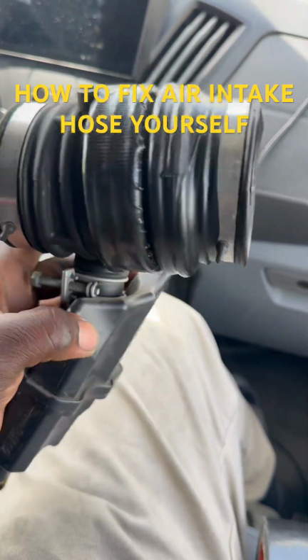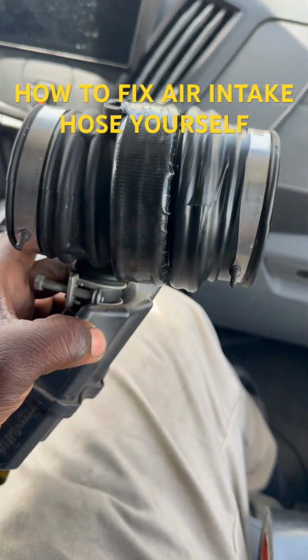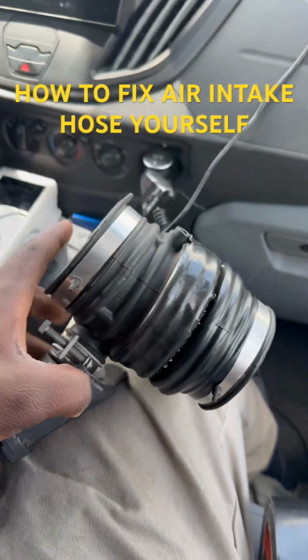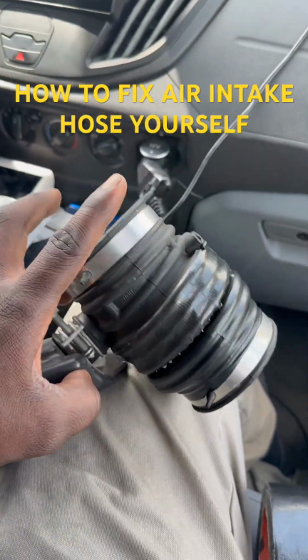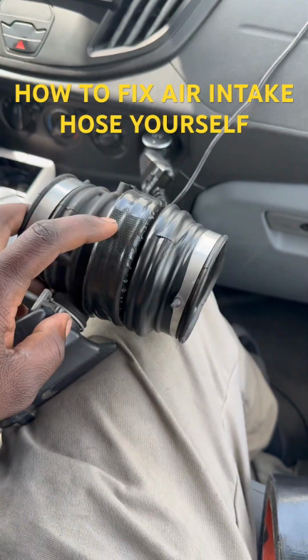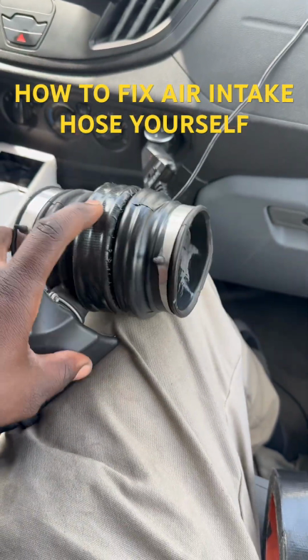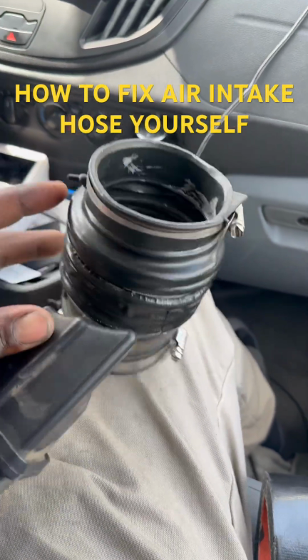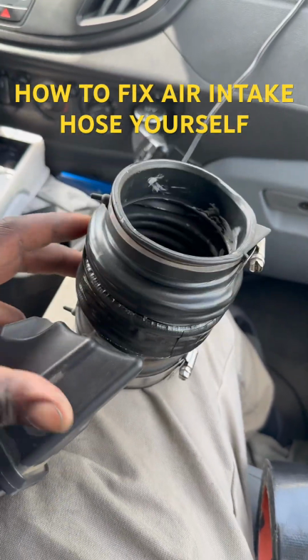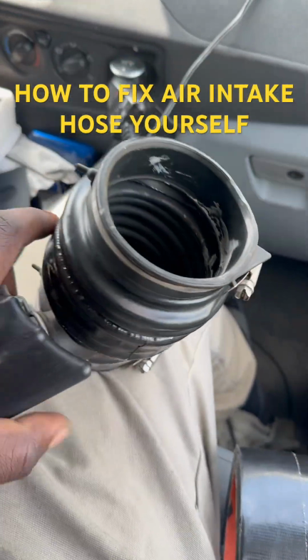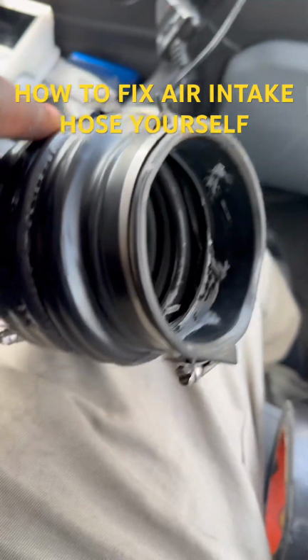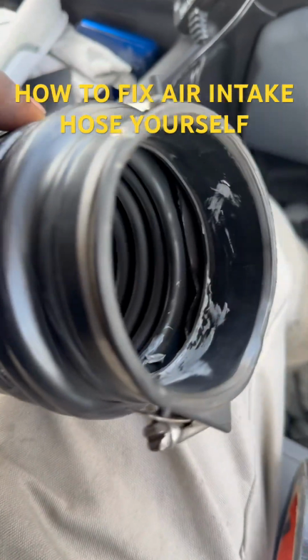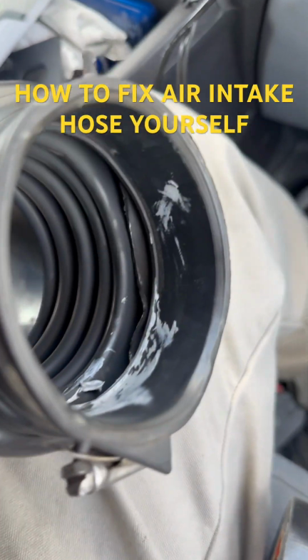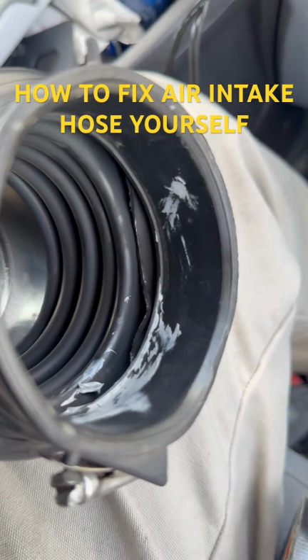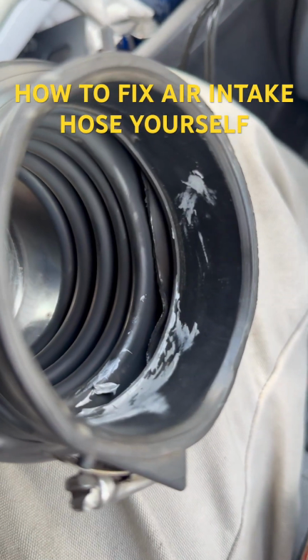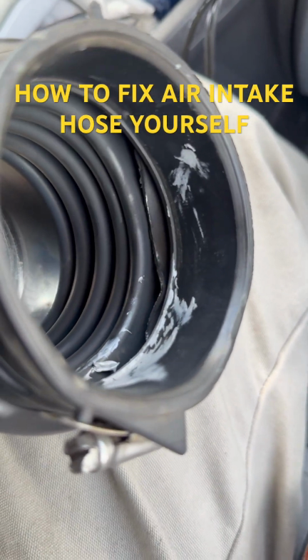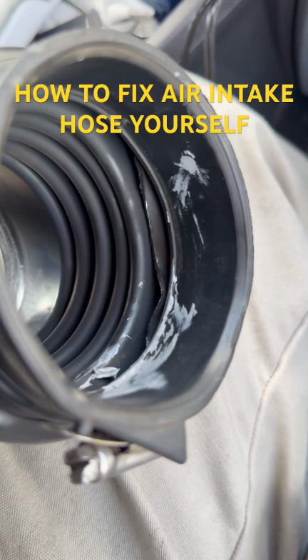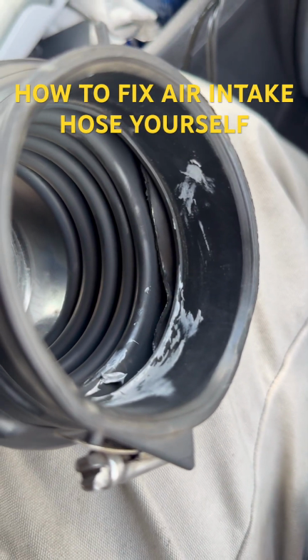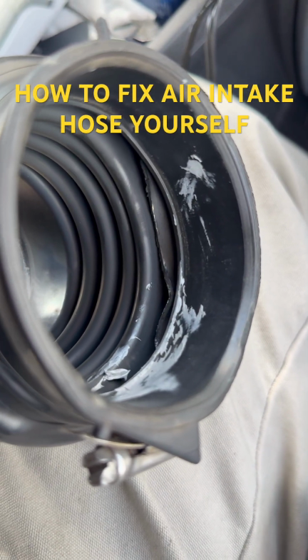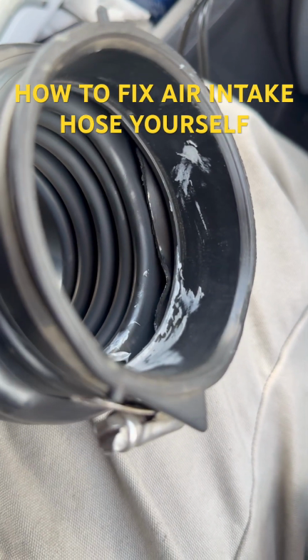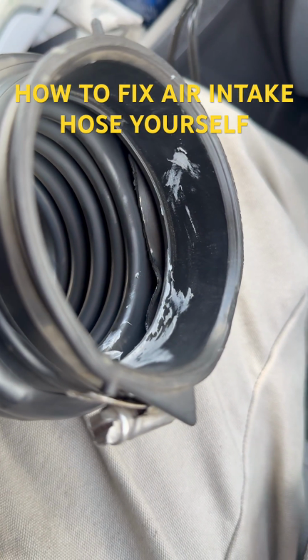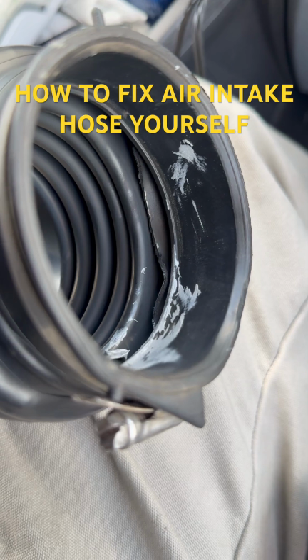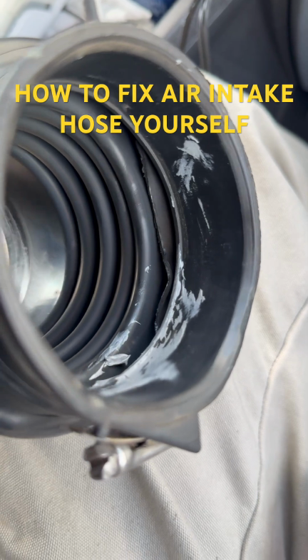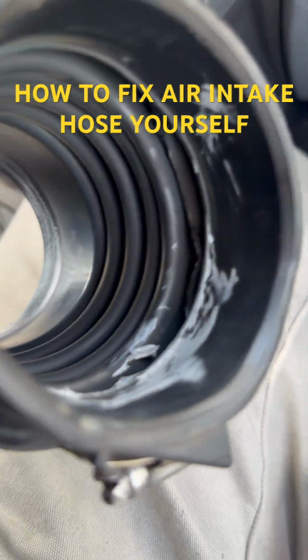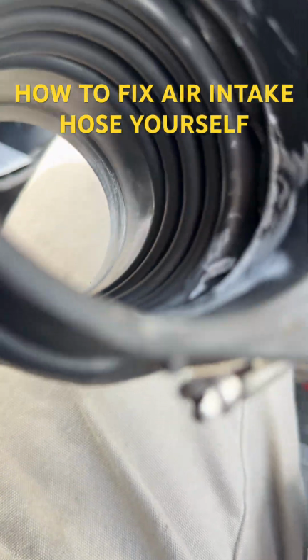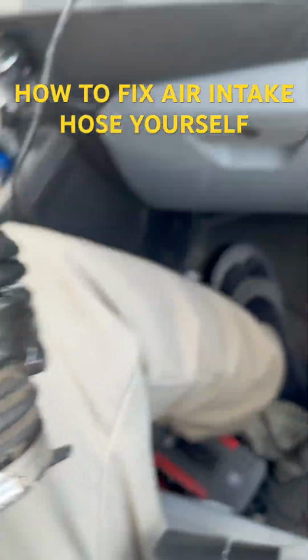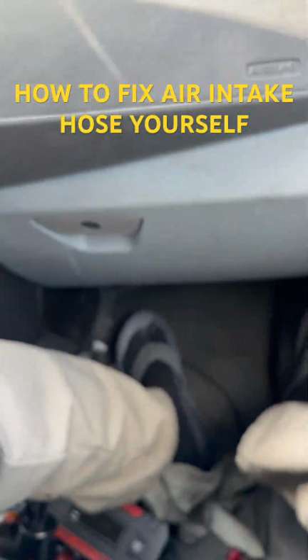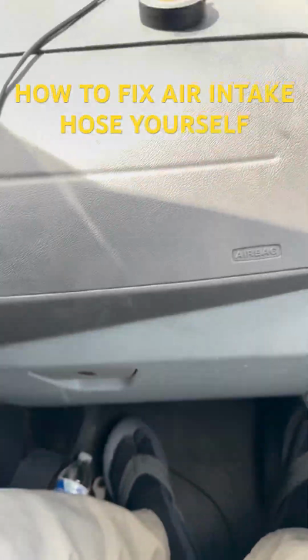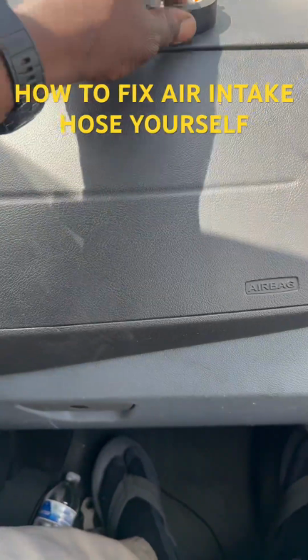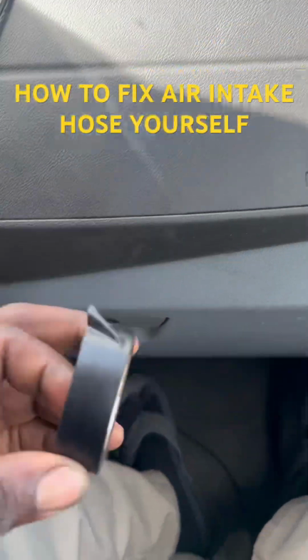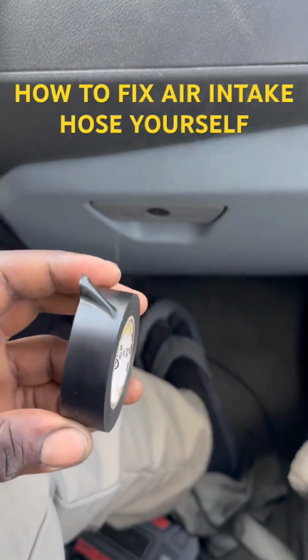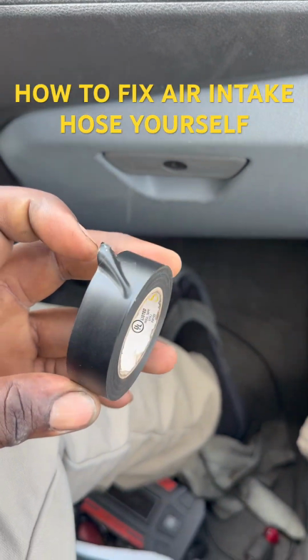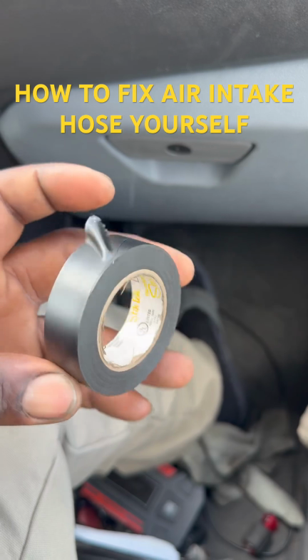There's a hole on two sides of it. As you can see, that hole right here. What I did was put some silicone in there and use some electrical tape to wrap over it.